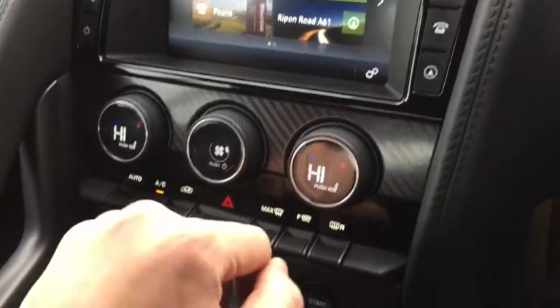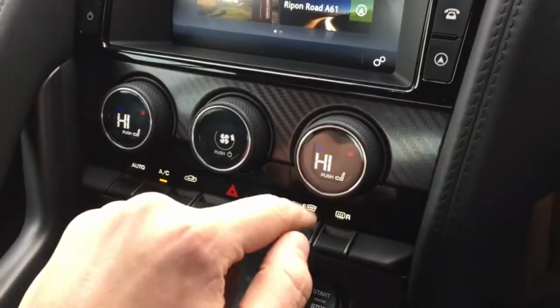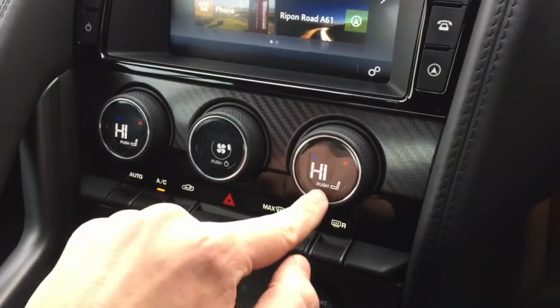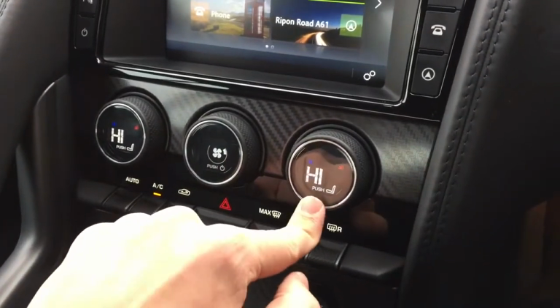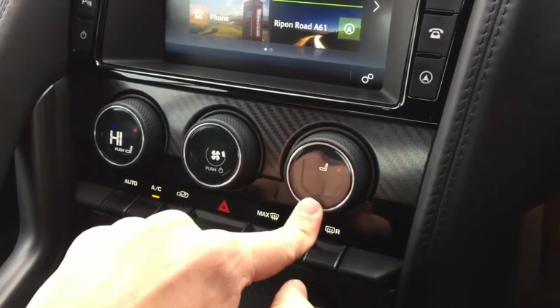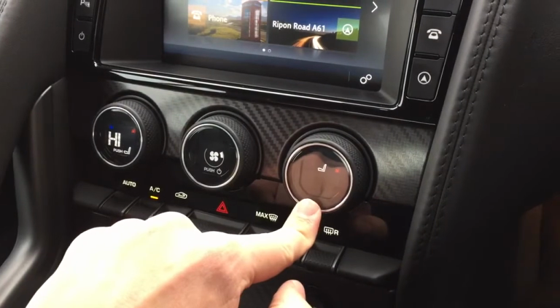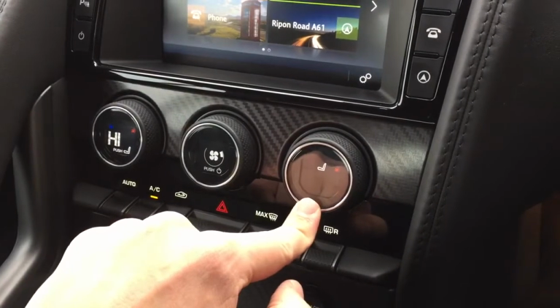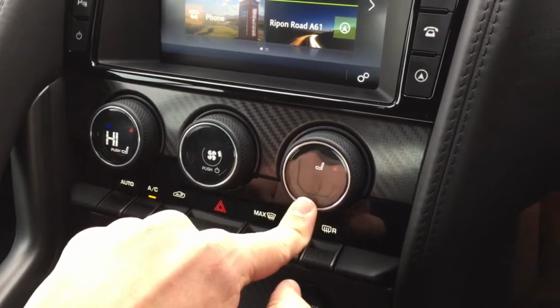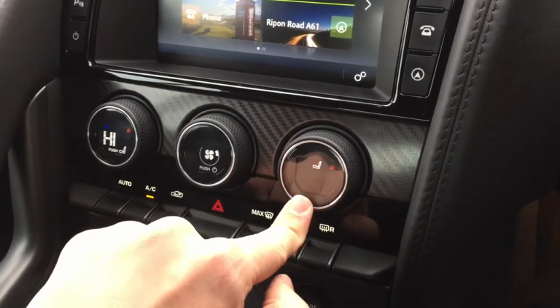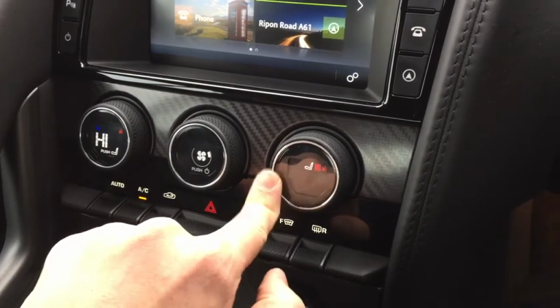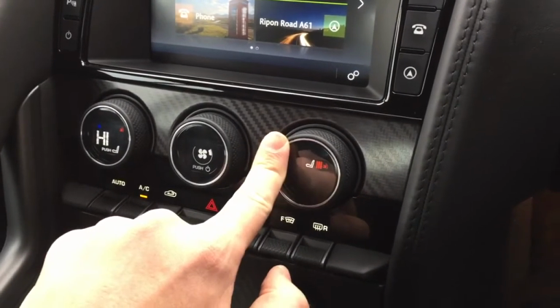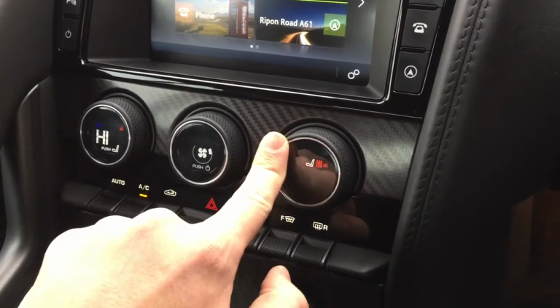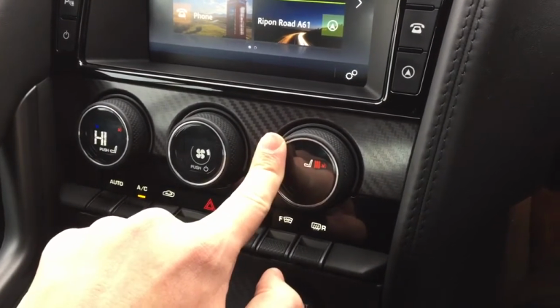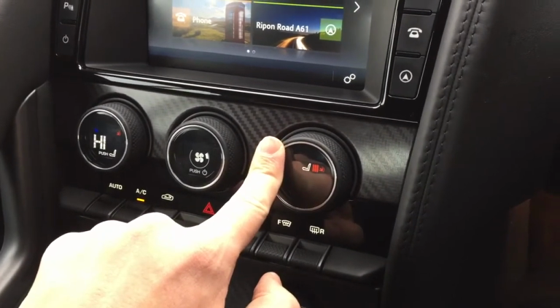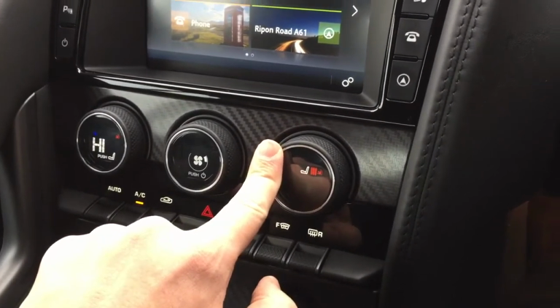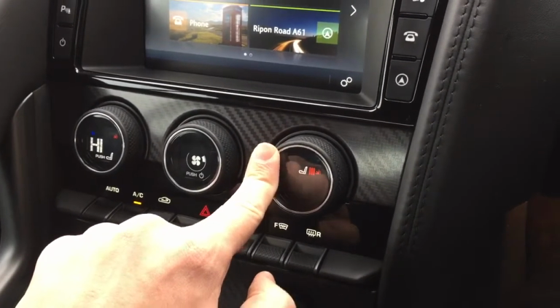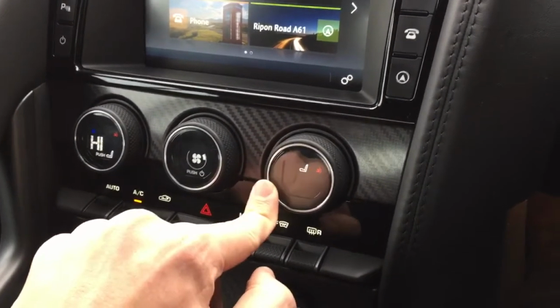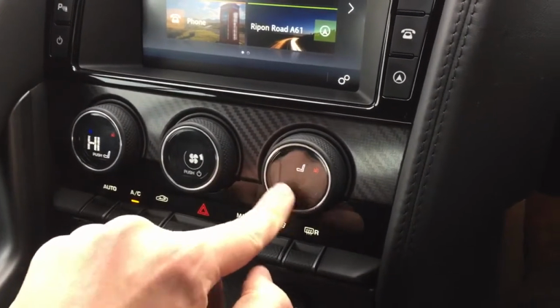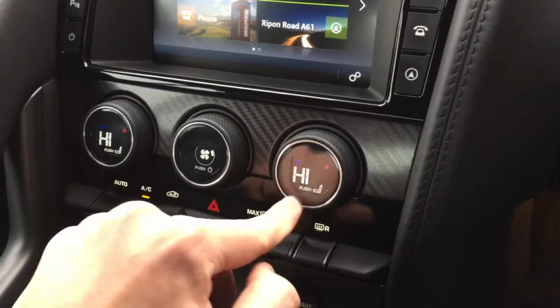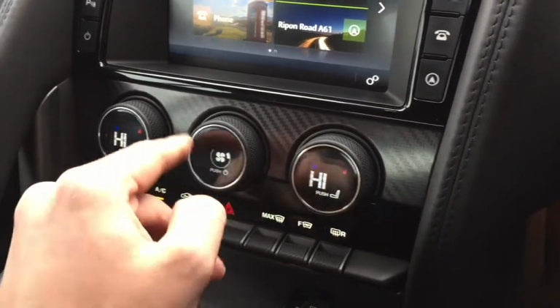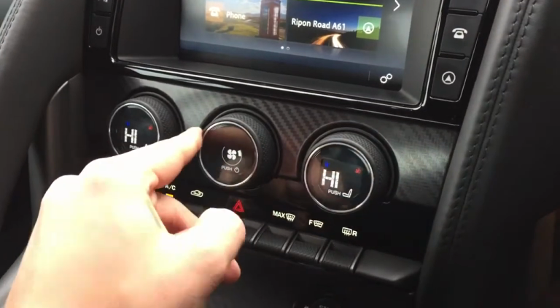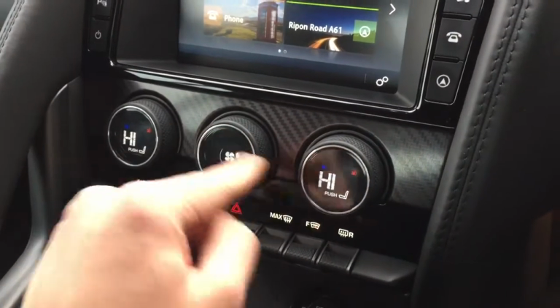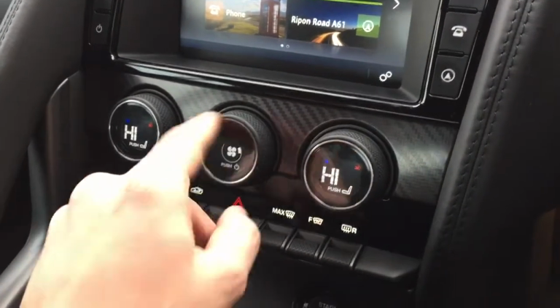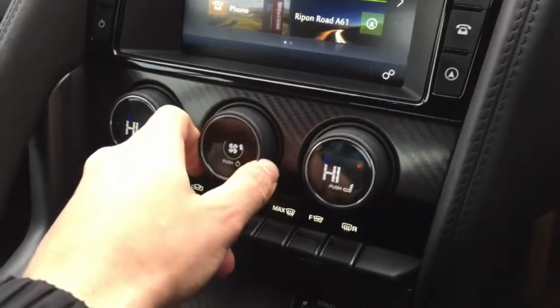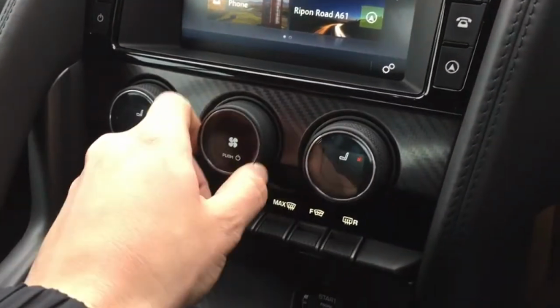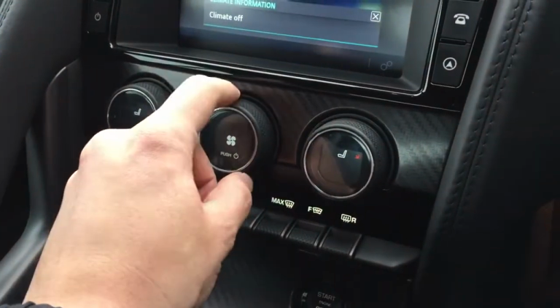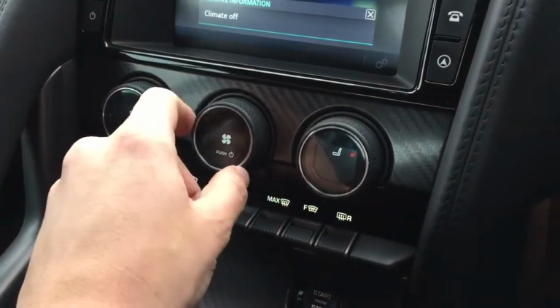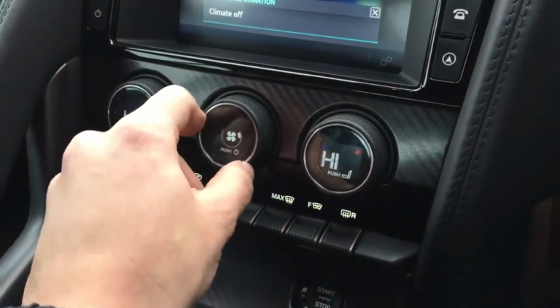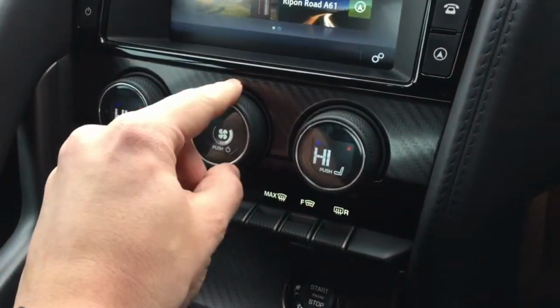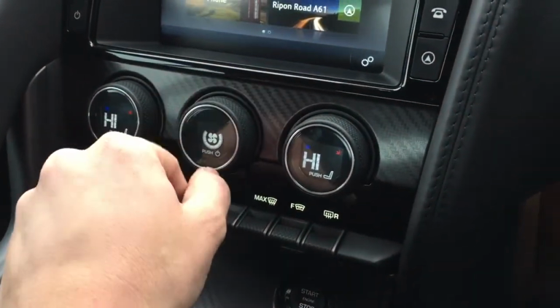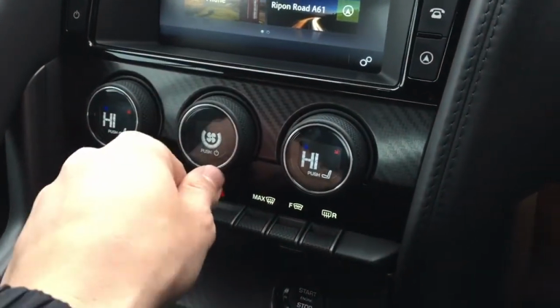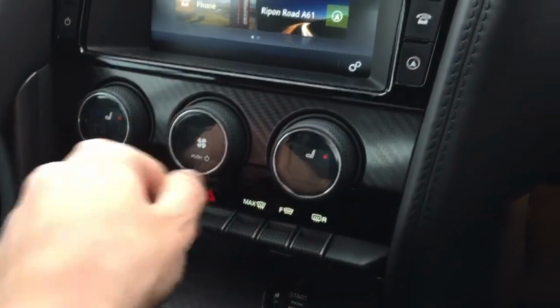For the heated seat, push that button for this side, turn it clockwise to heat your seat up, and then it reverts back to being your dual-zone climate control, which you can turn on and off.